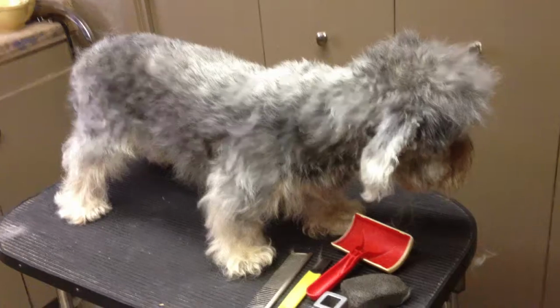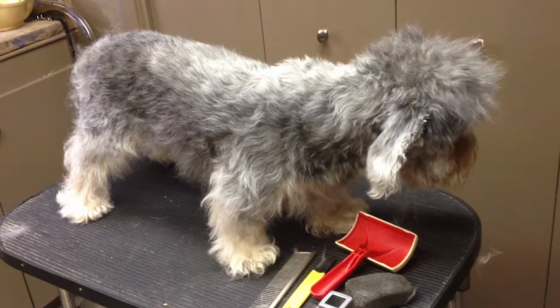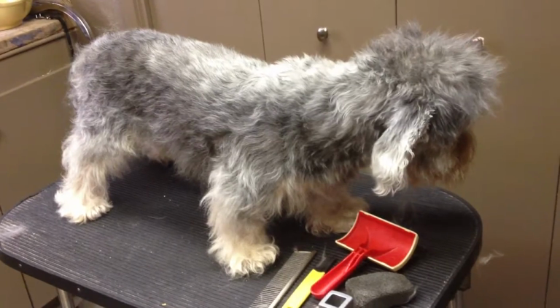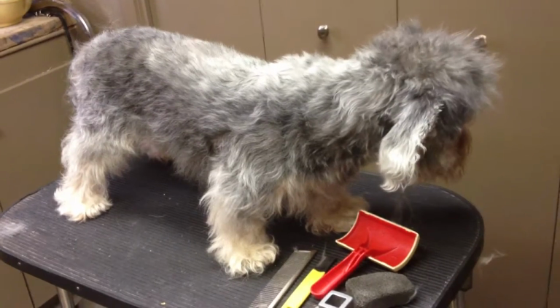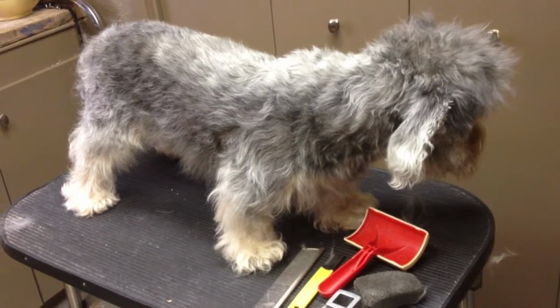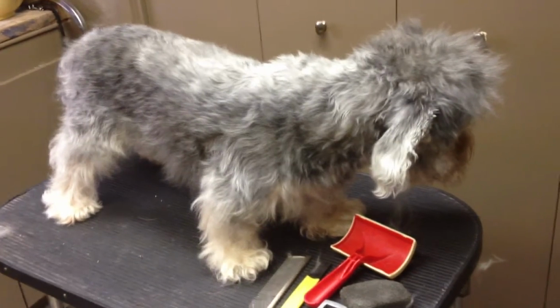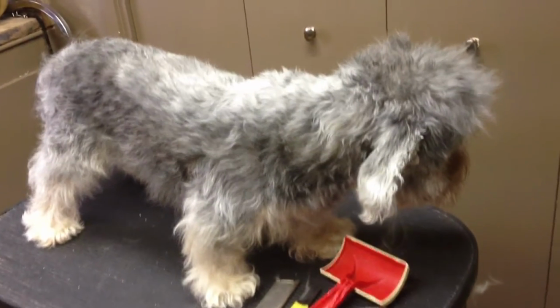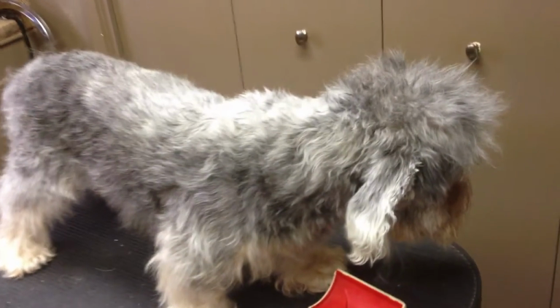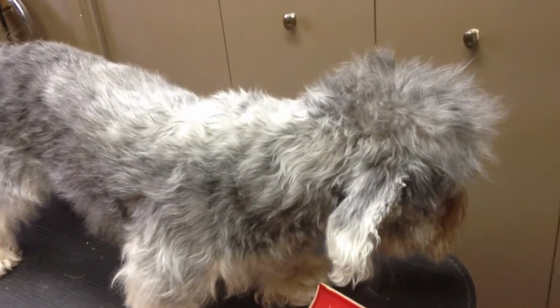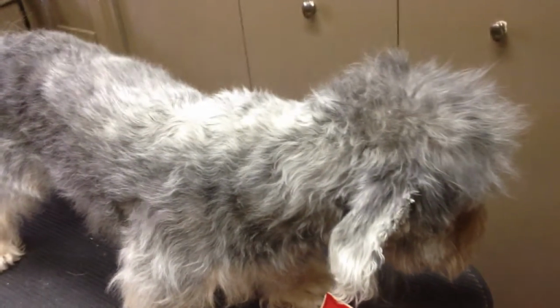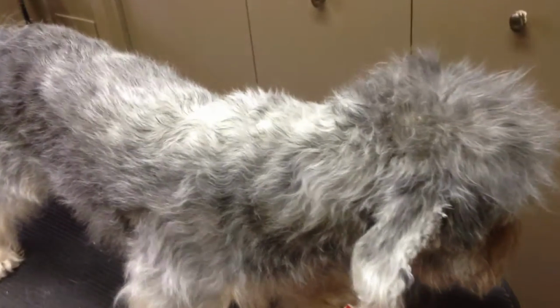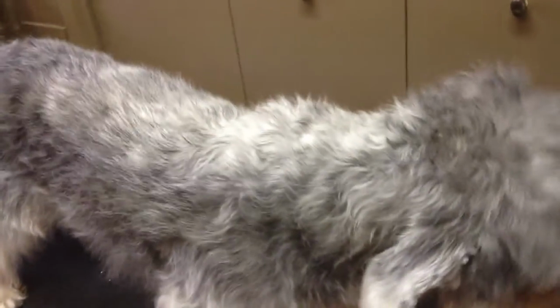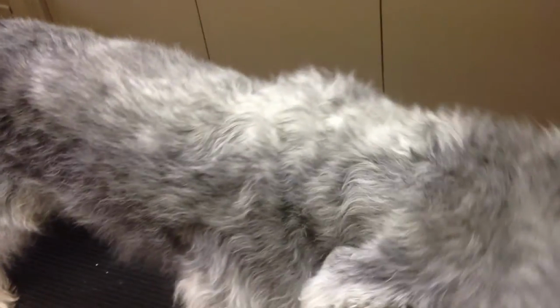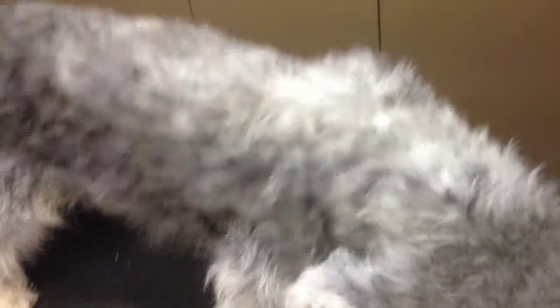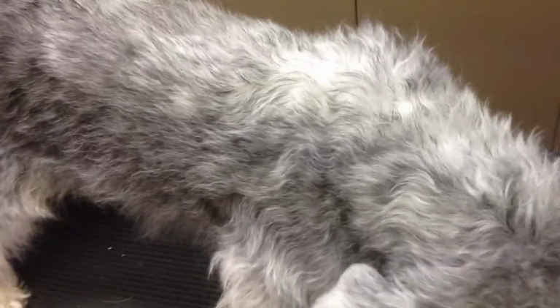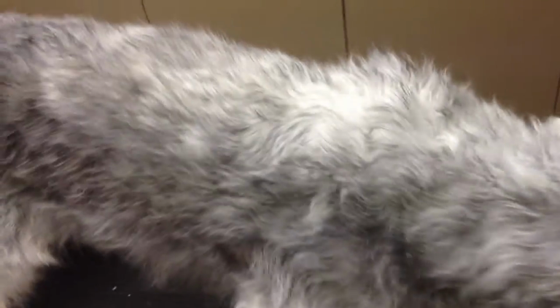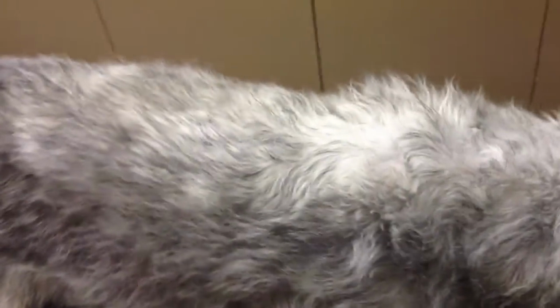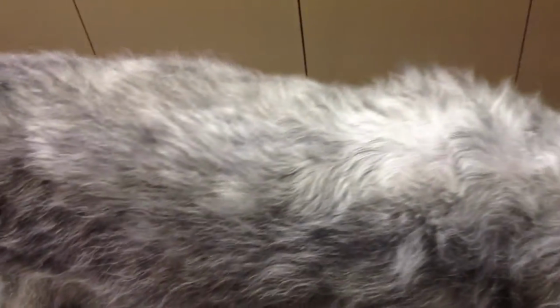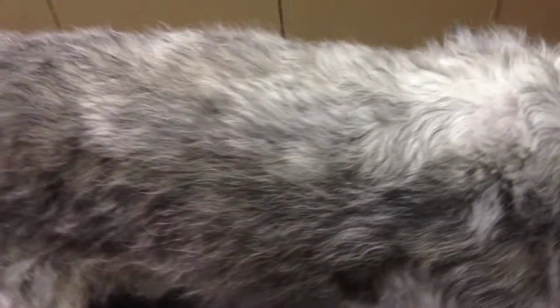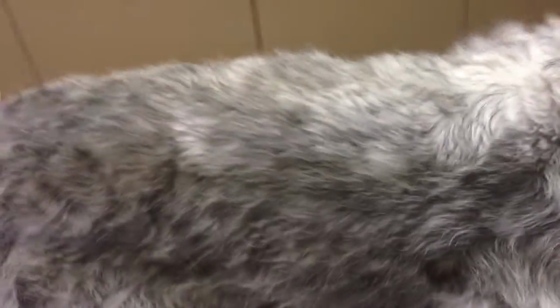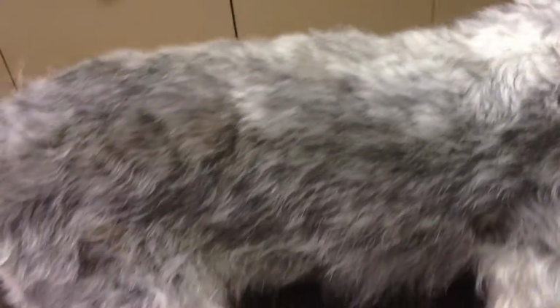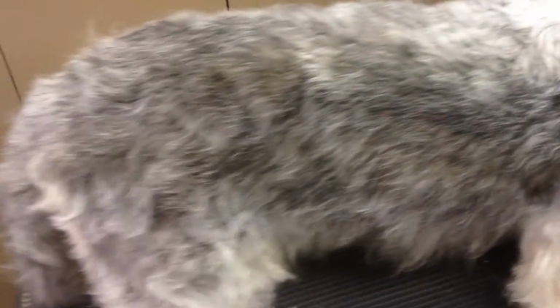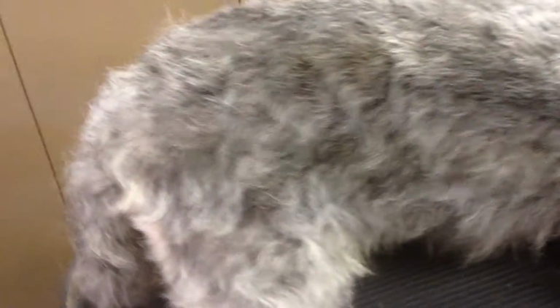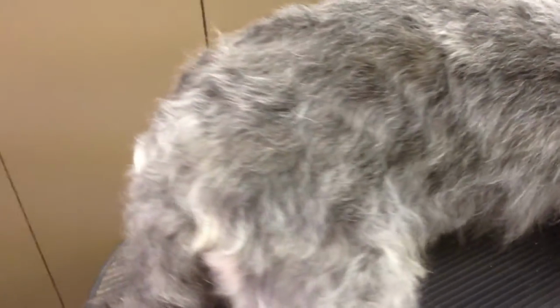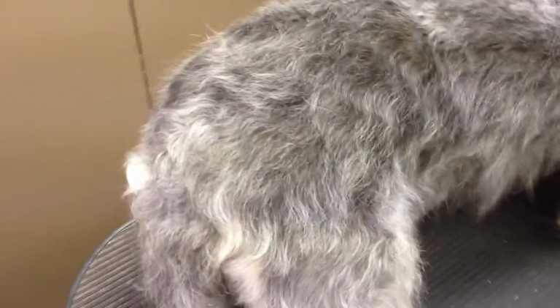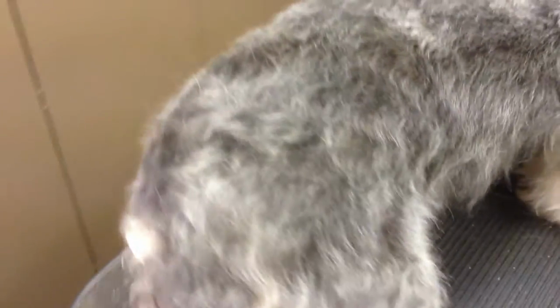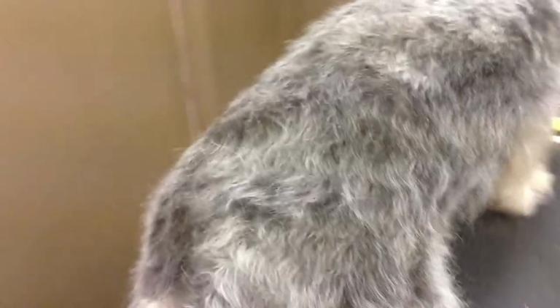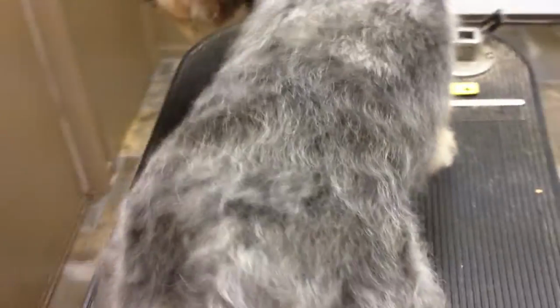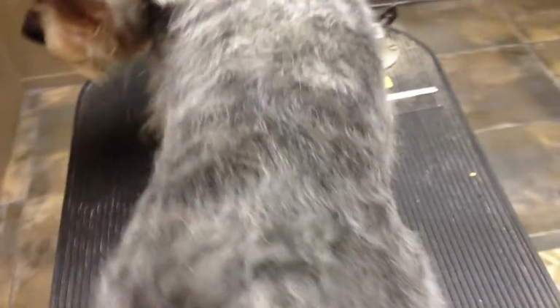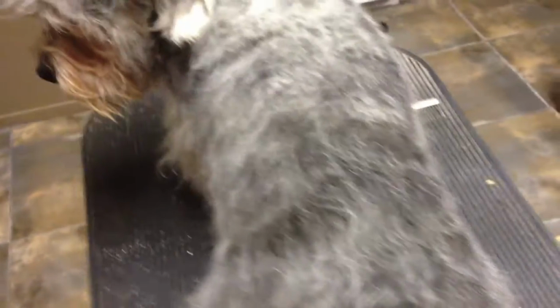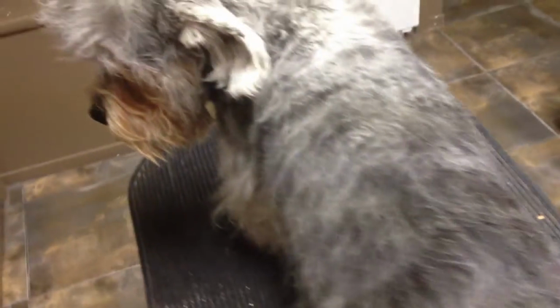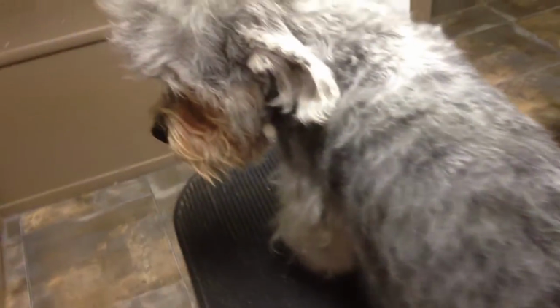Here's Birdie before the bath. Her coat looks really great. I see you, sweet pea. I'm going to turn around to you now.